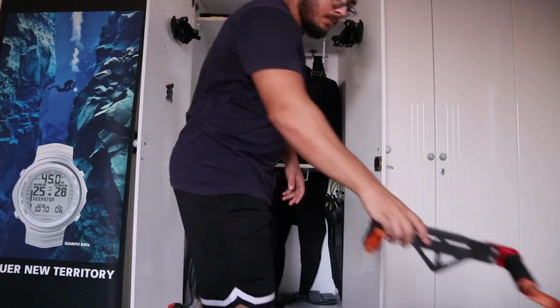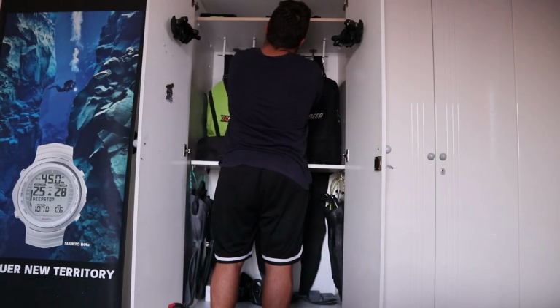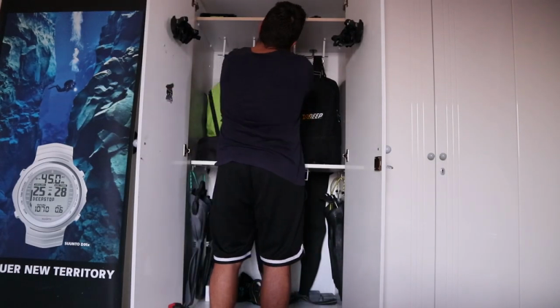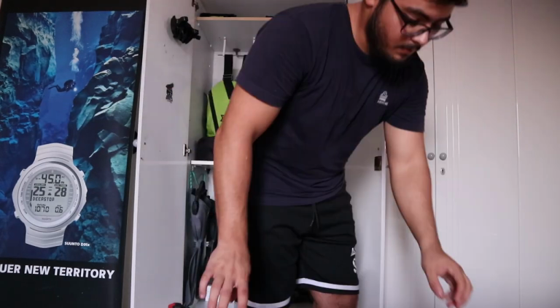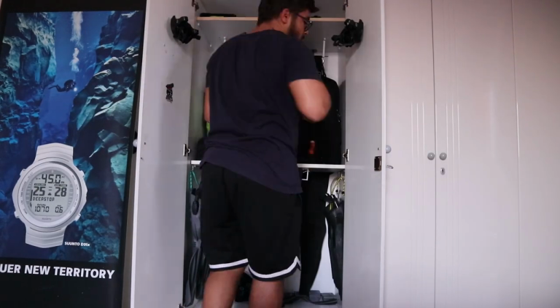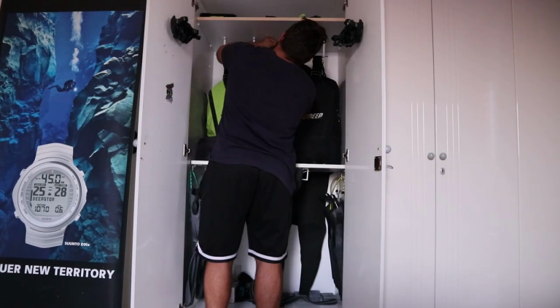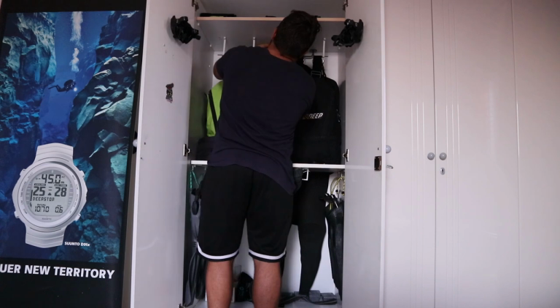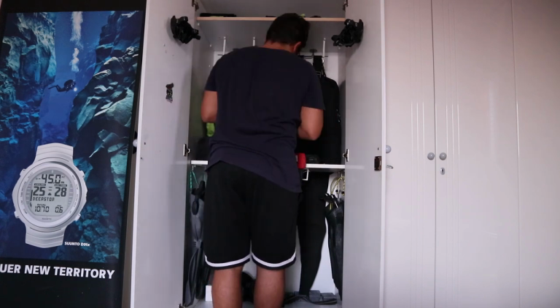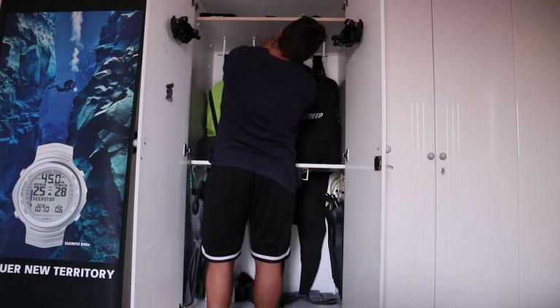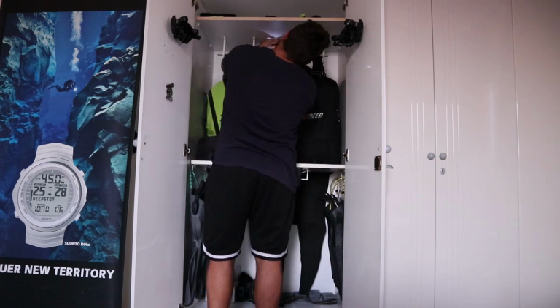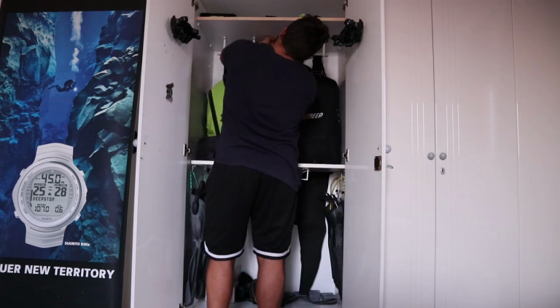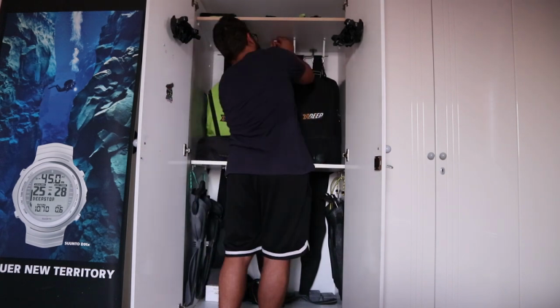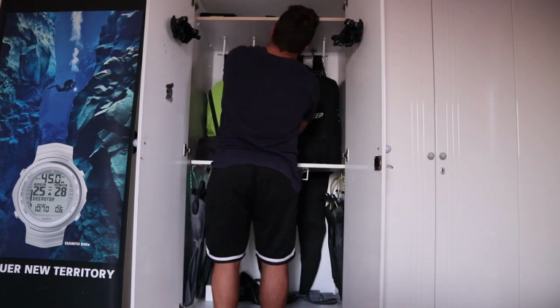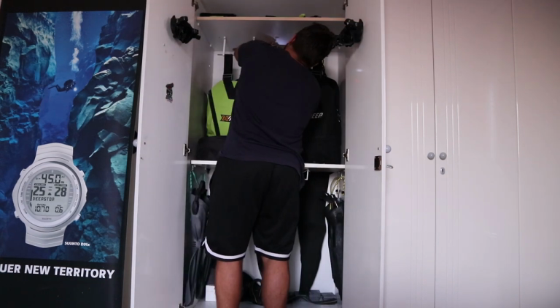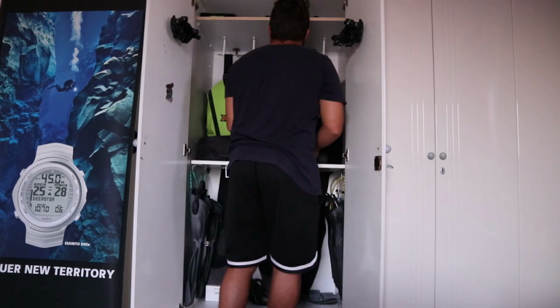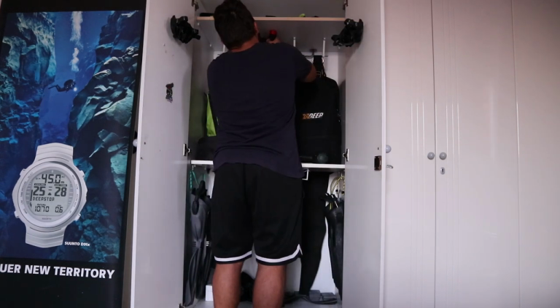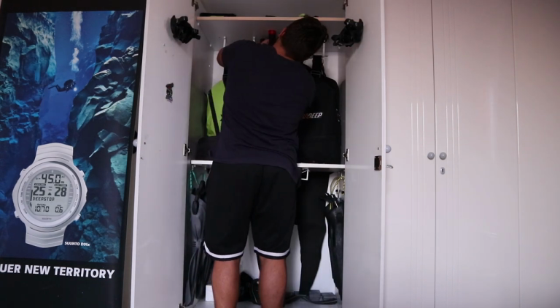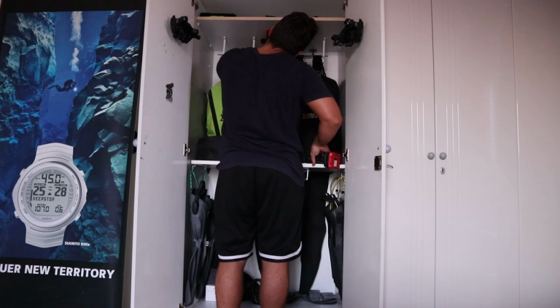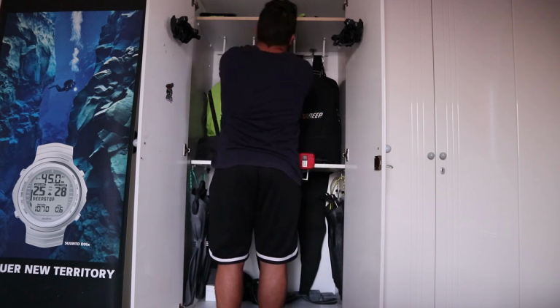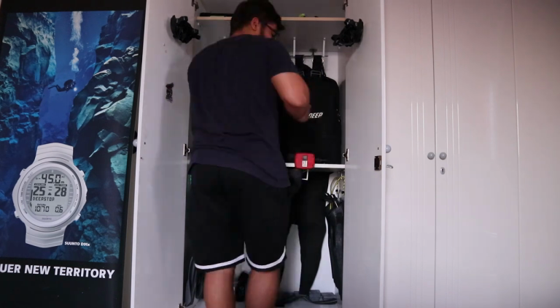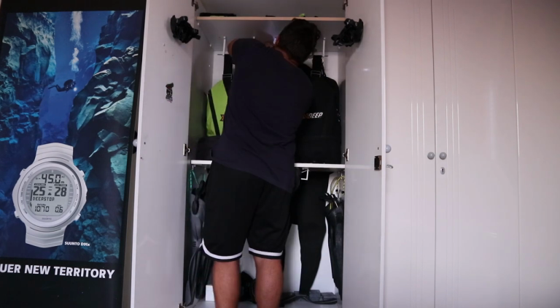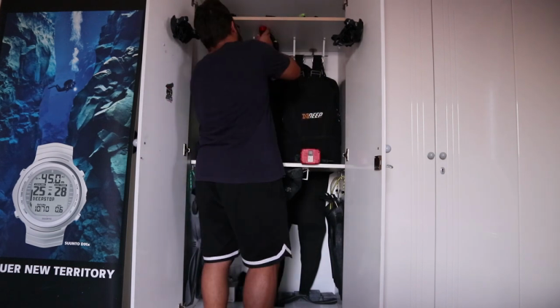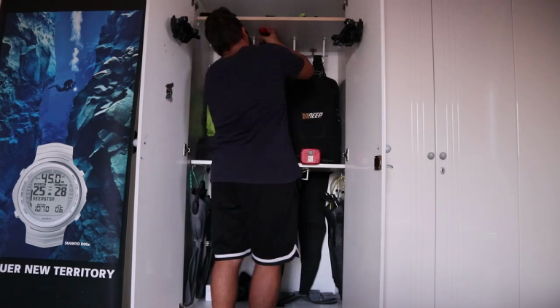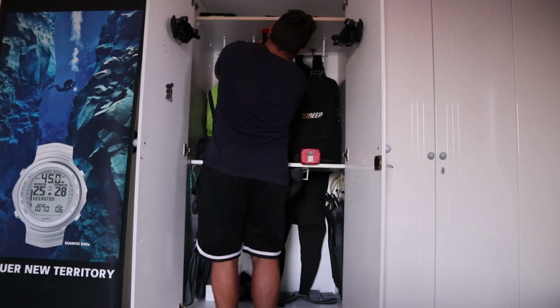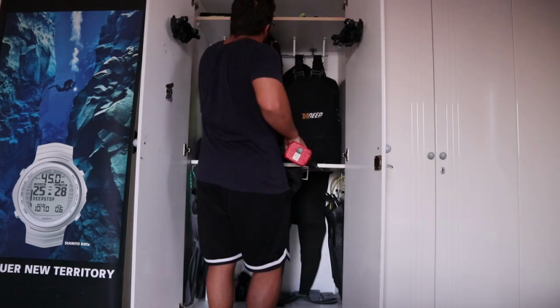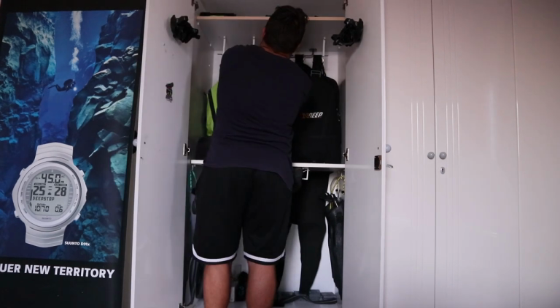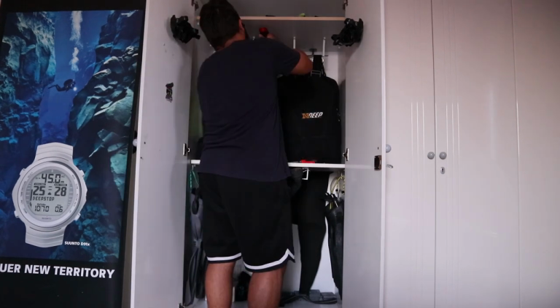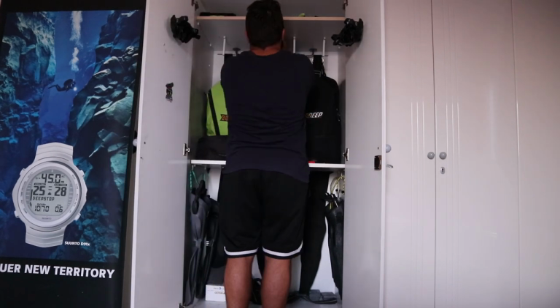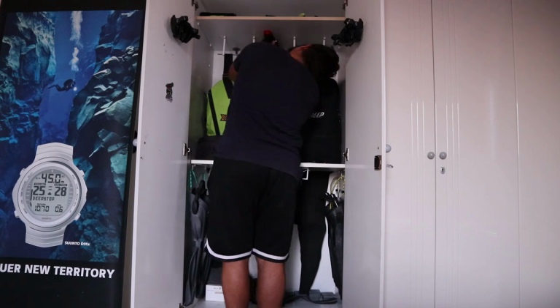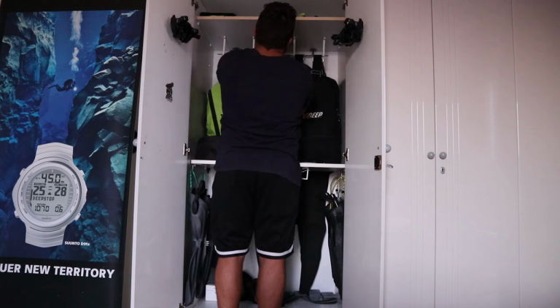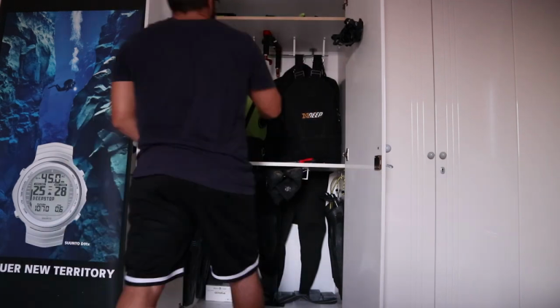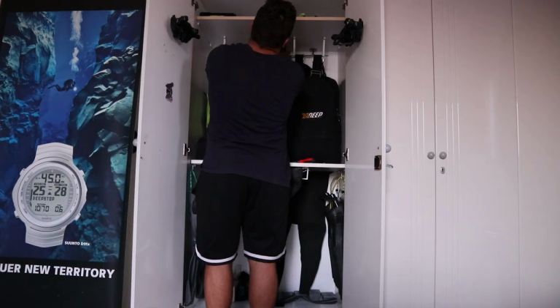Next I decided that I wanted the camera tray to be in a more visible place so we can never accidentally forget it at home, so I placed it in the middle of the BCDs. They can still be removed without taking the tray out.